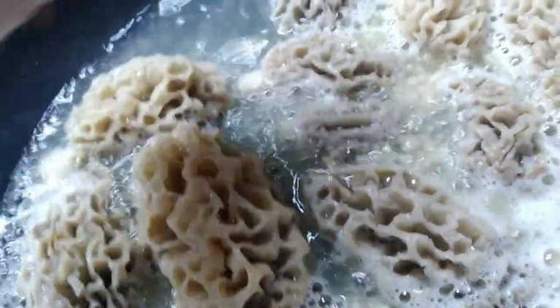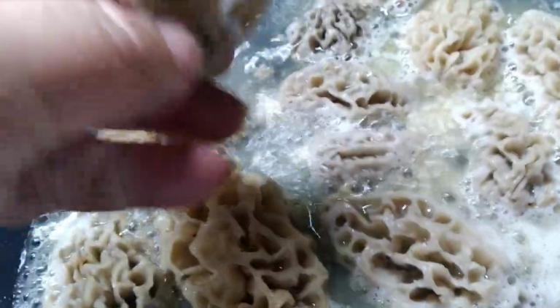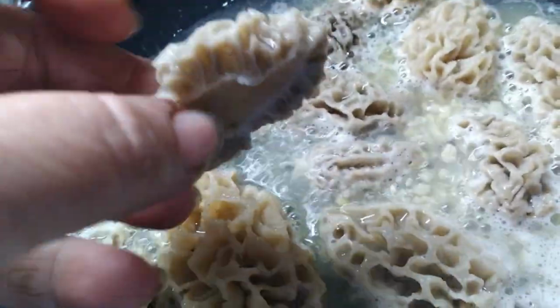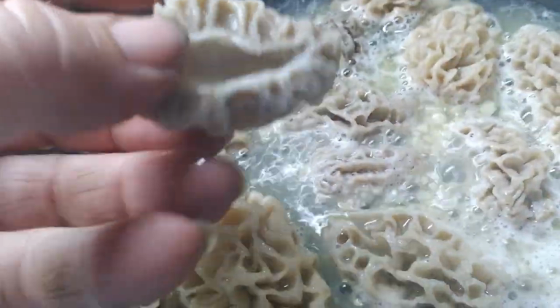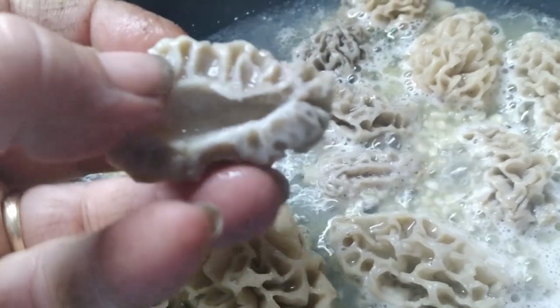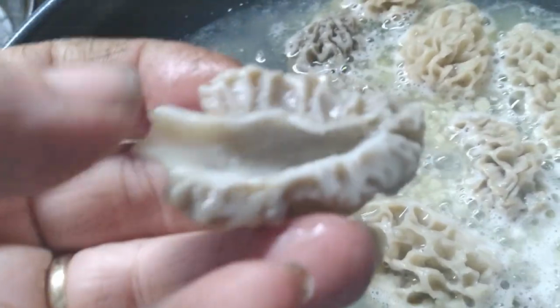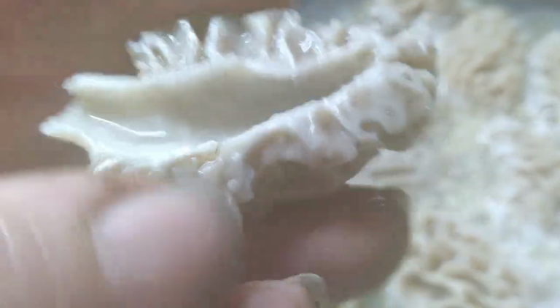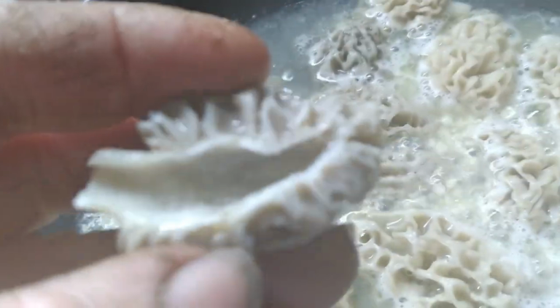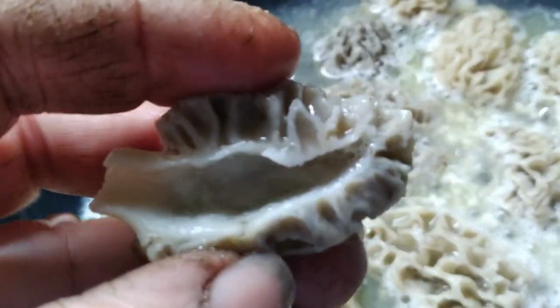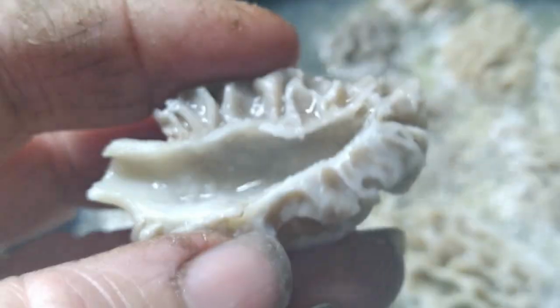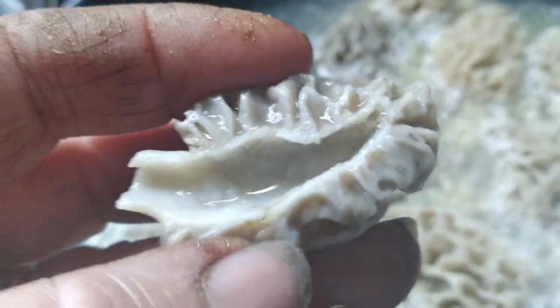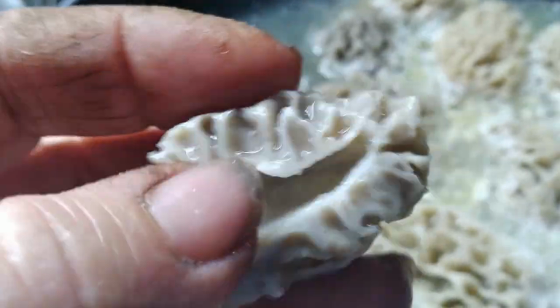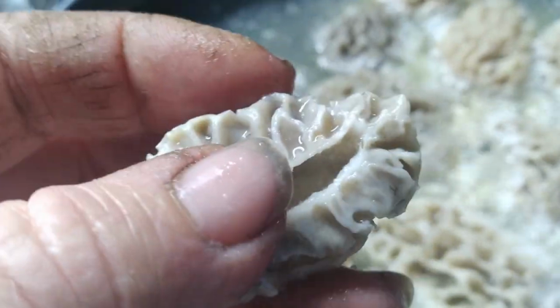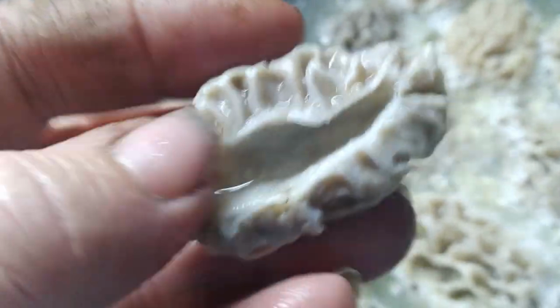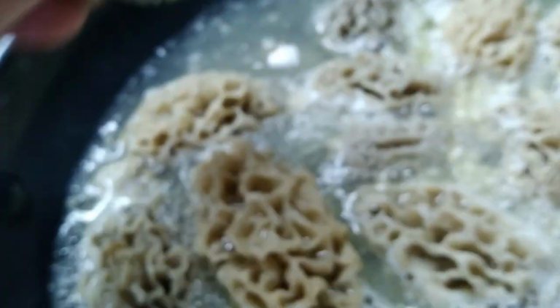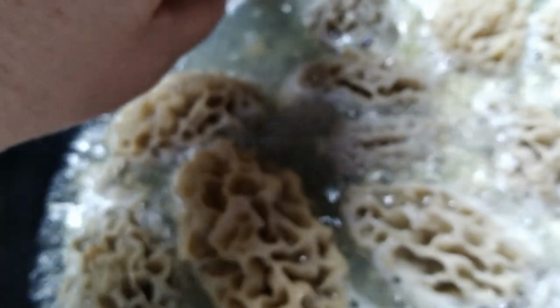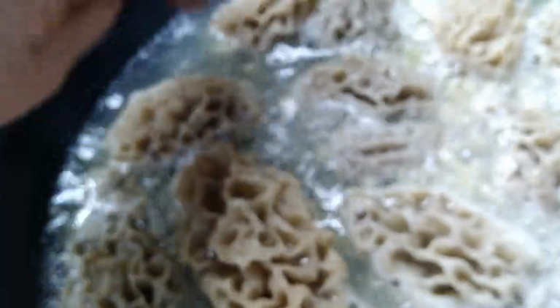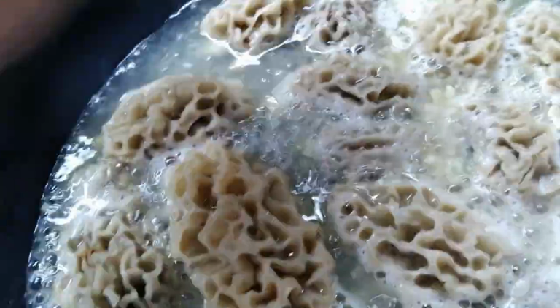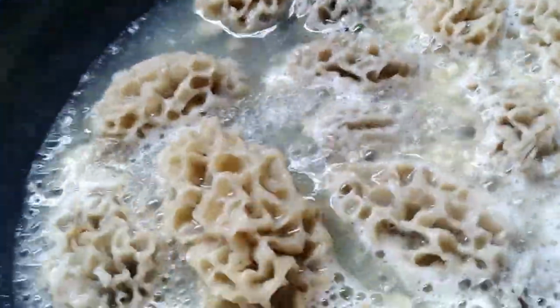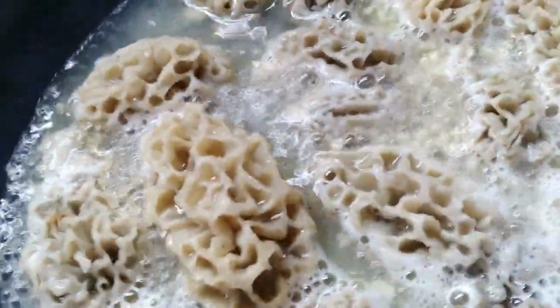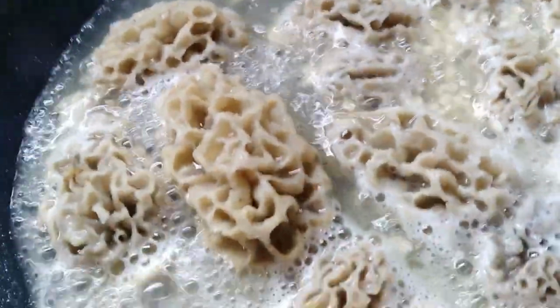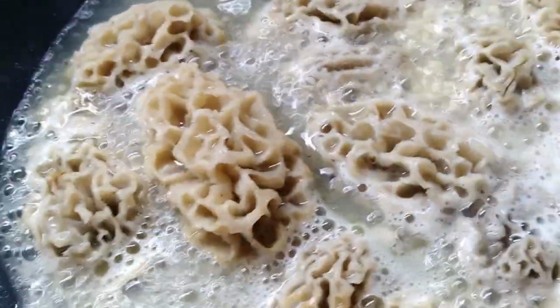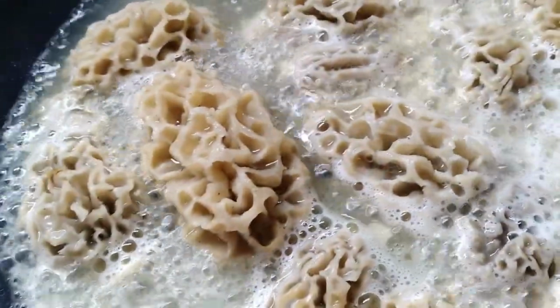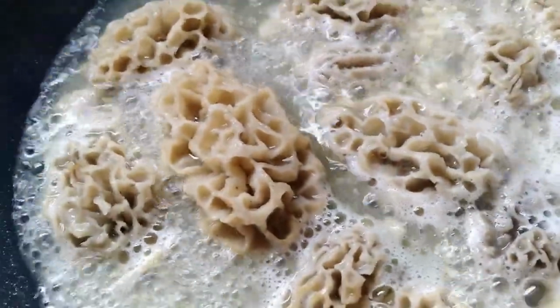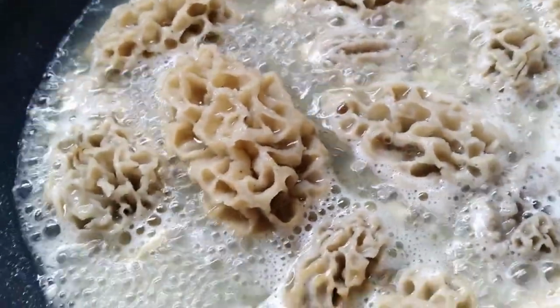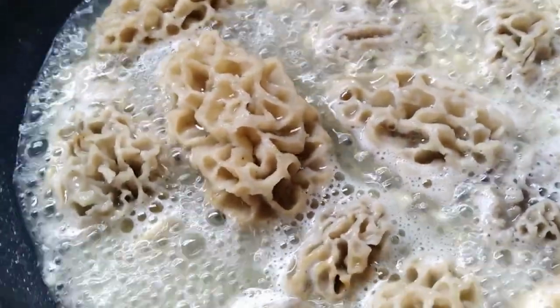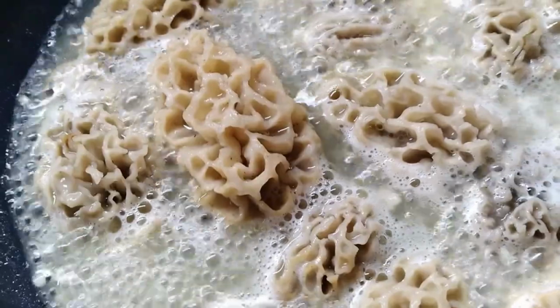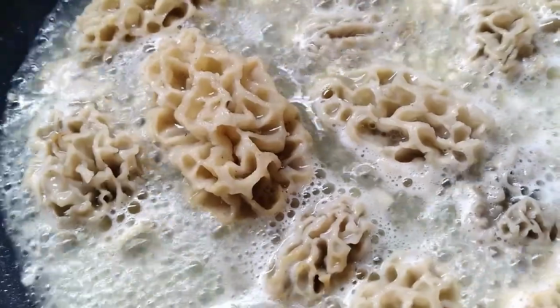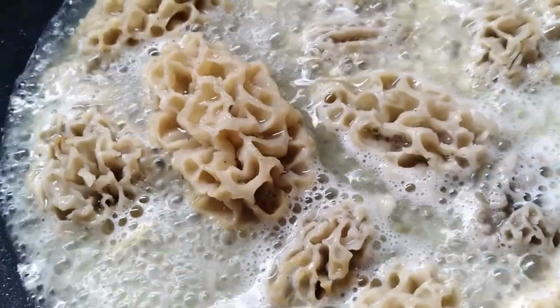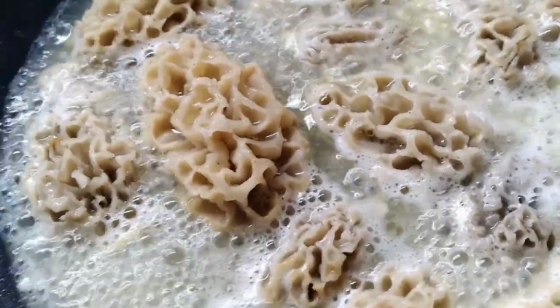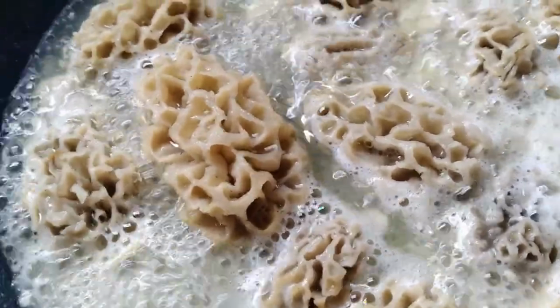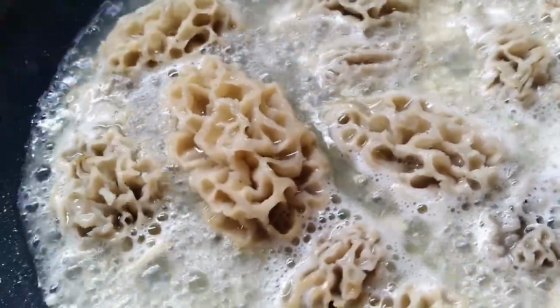A real morel mushroom will be hollow in the middle, as you can see it split in two. I'm going to fry these up until they're crispy, and then we will have some mushrooms — yum yum!